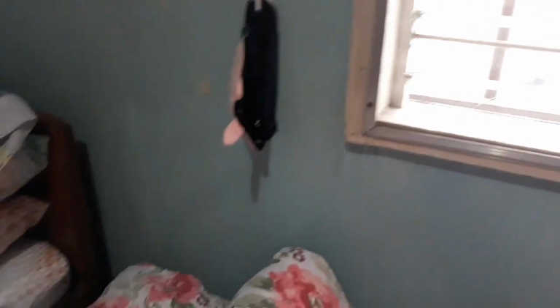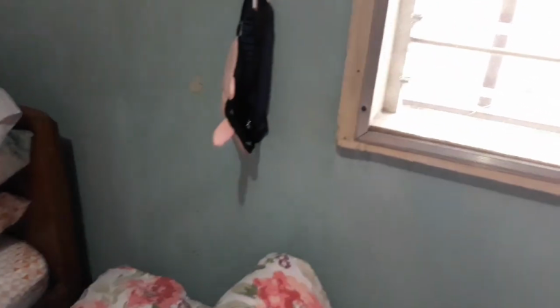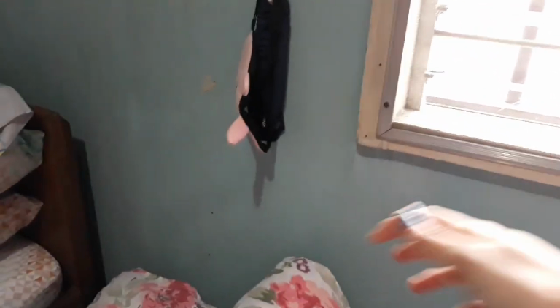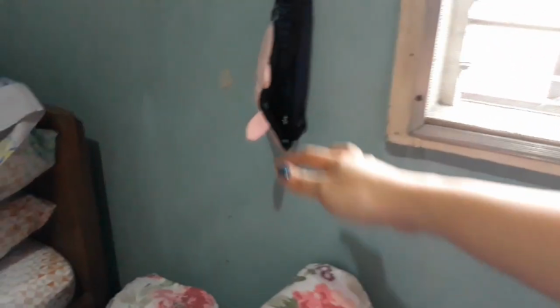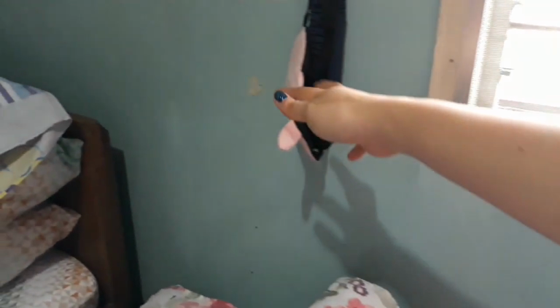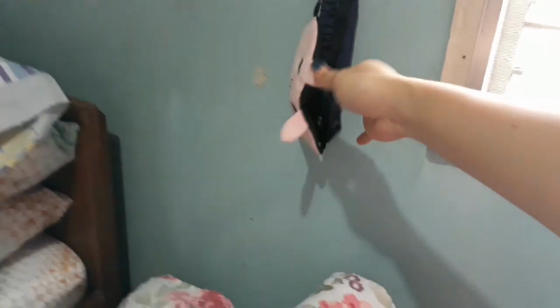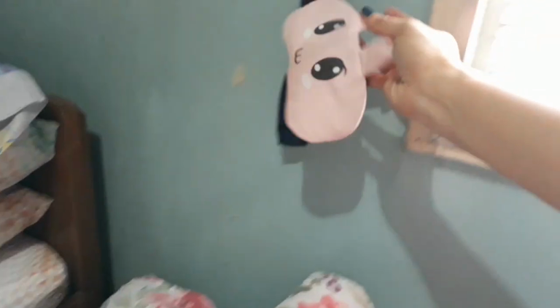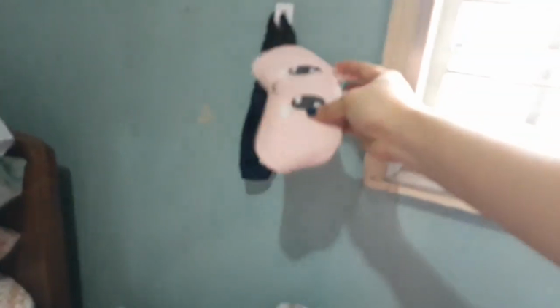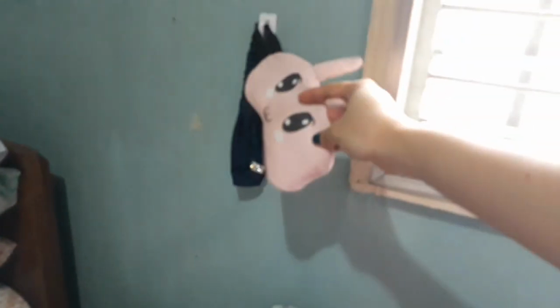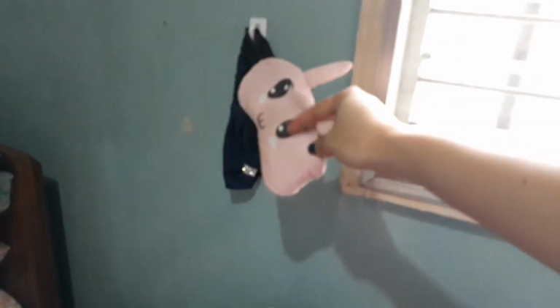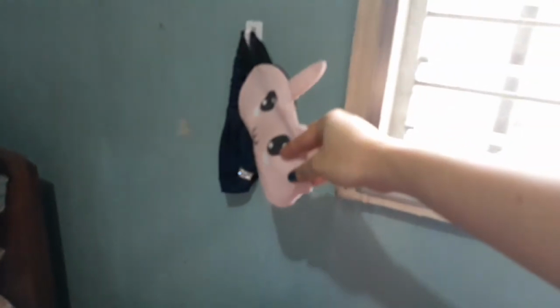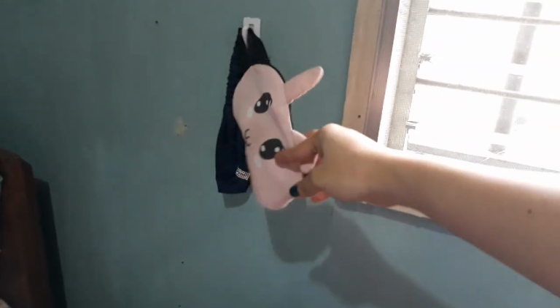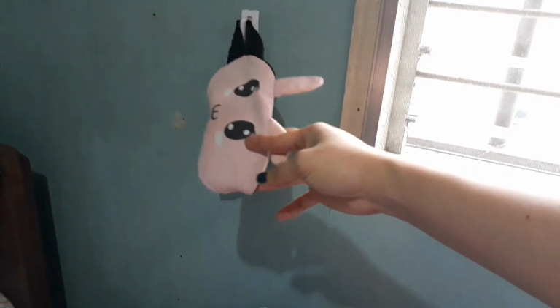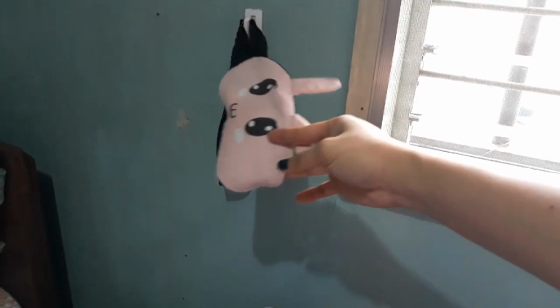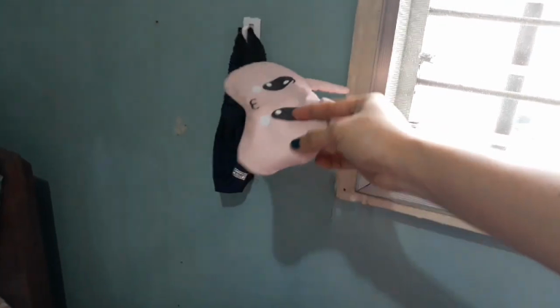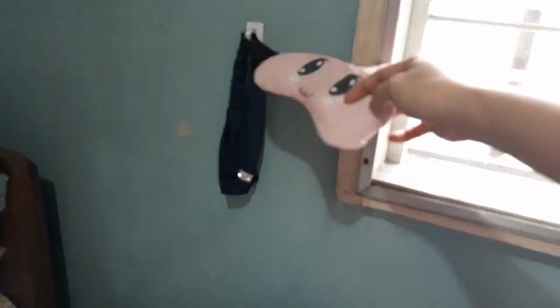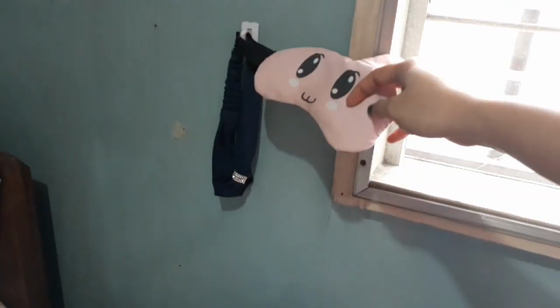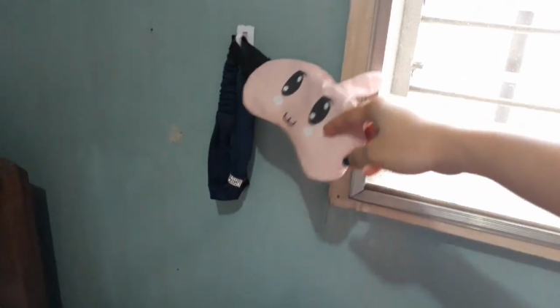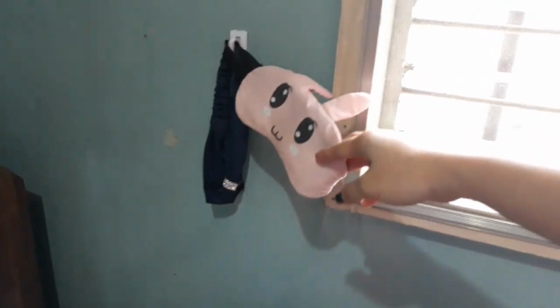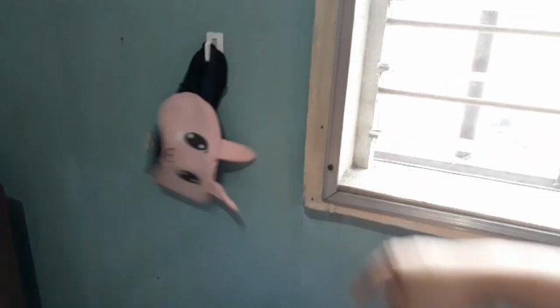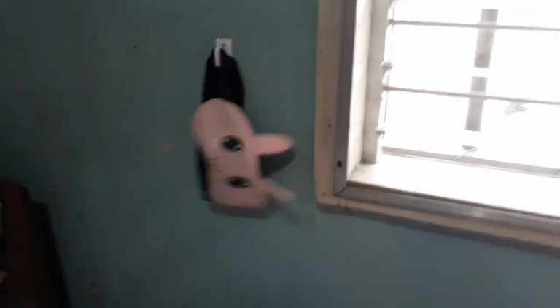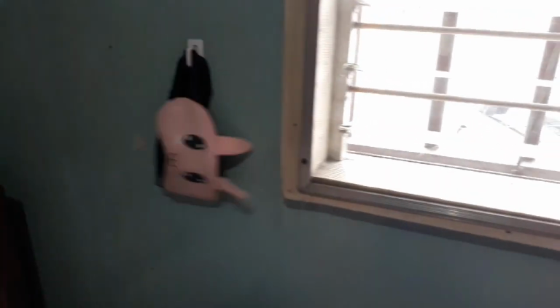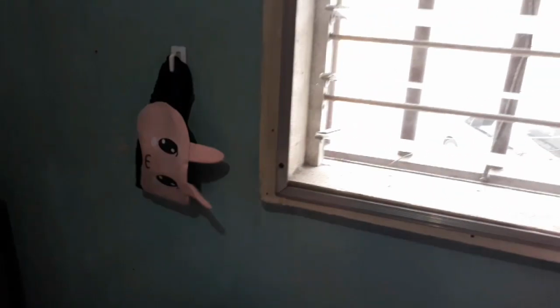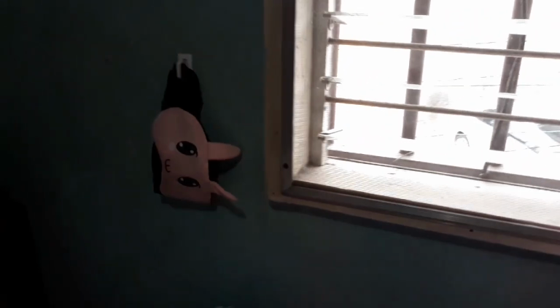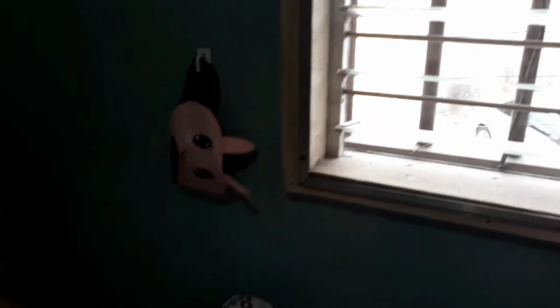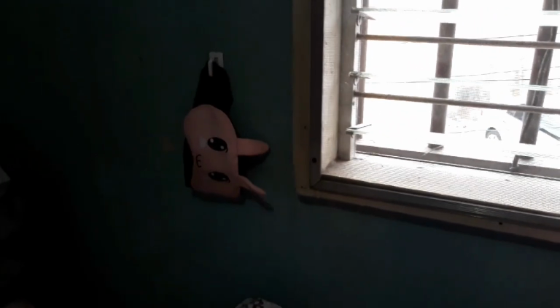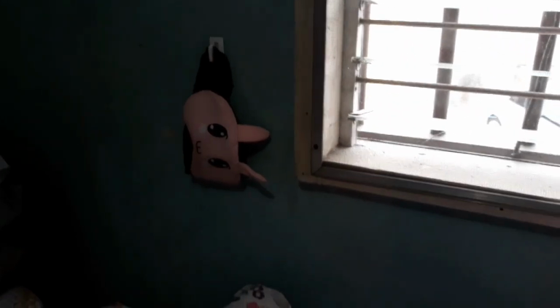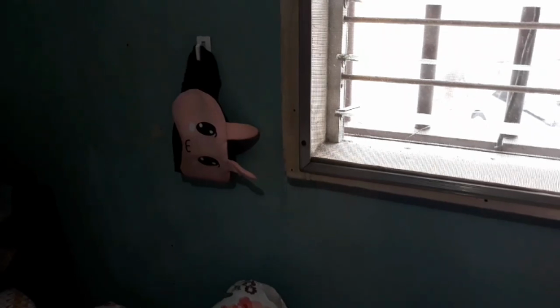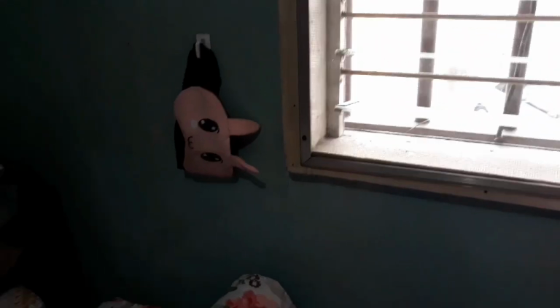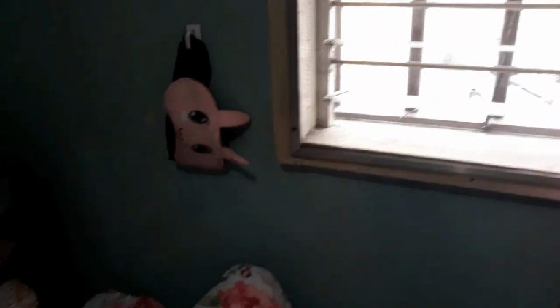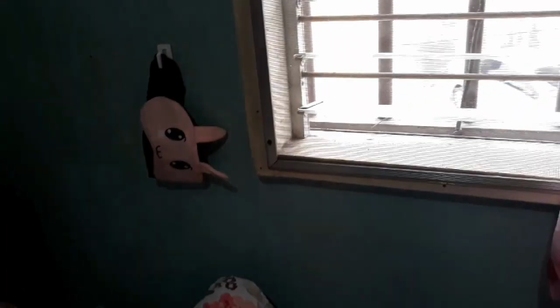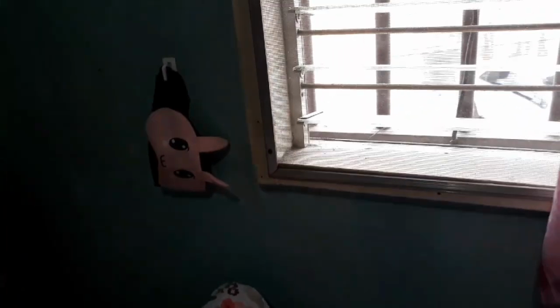Sa side ng kama ko makikita yung eye mask ko or eye patch. And then of course, yung ginagamit kong headband just in case na meron akong make-up.